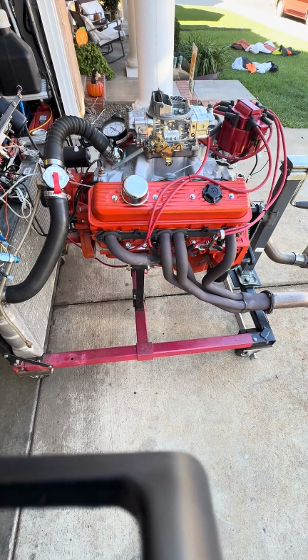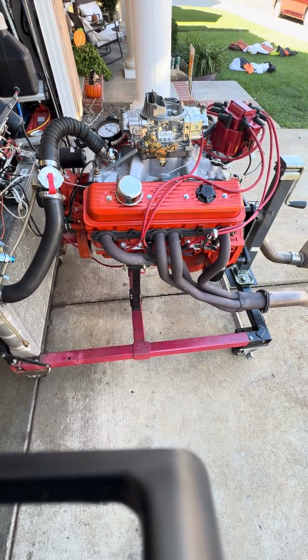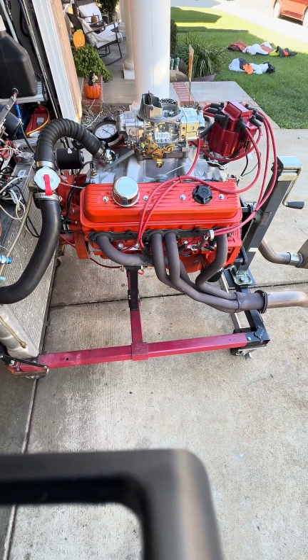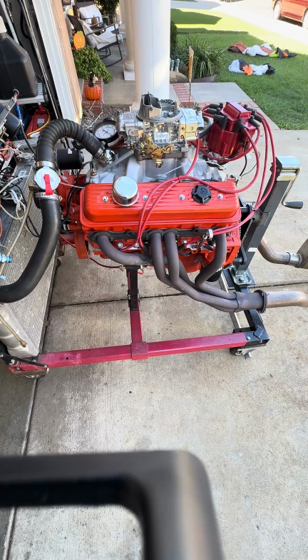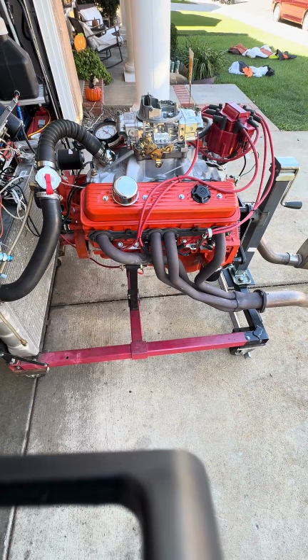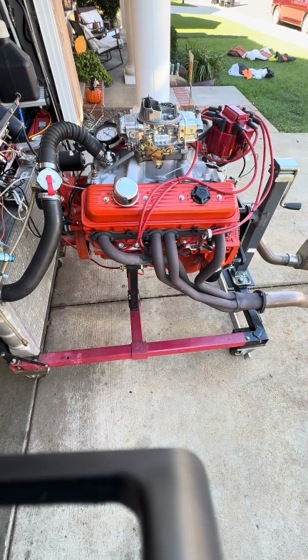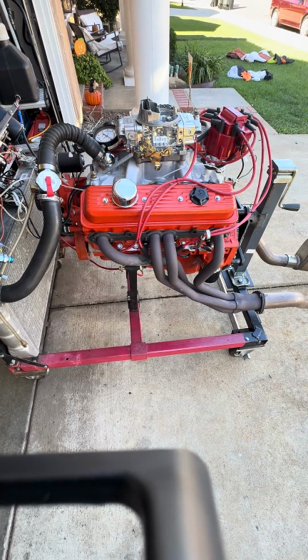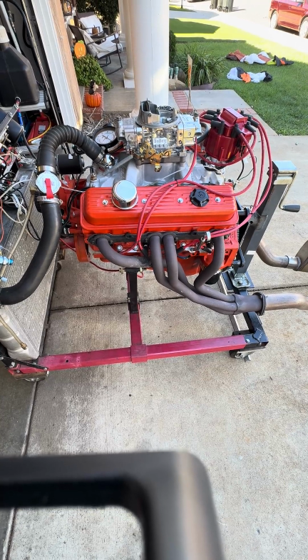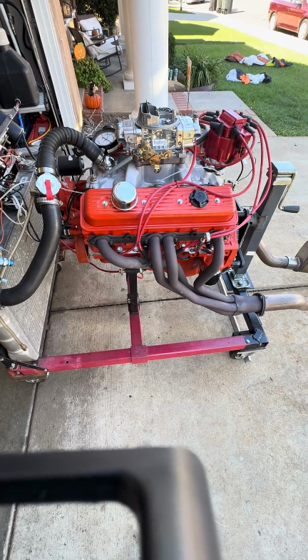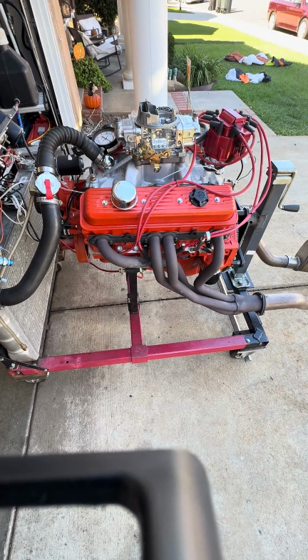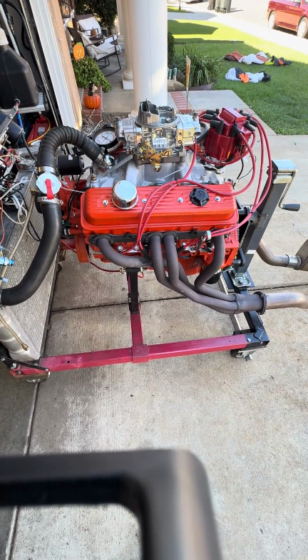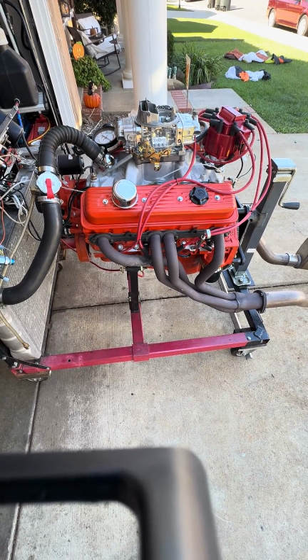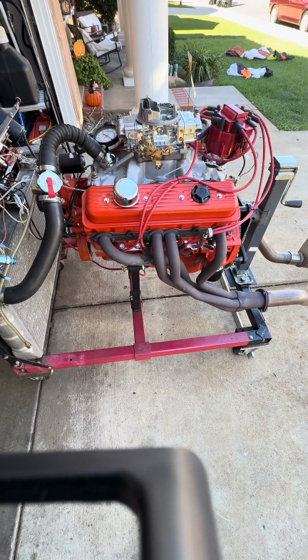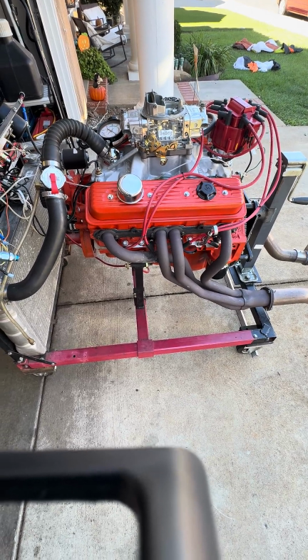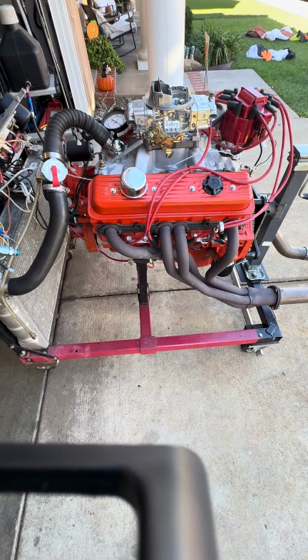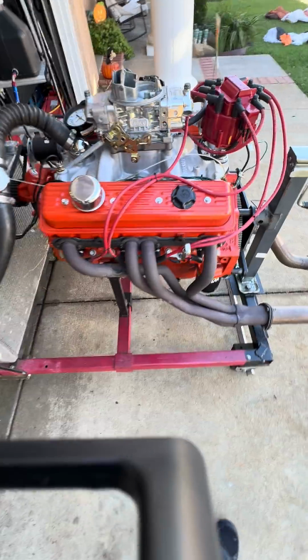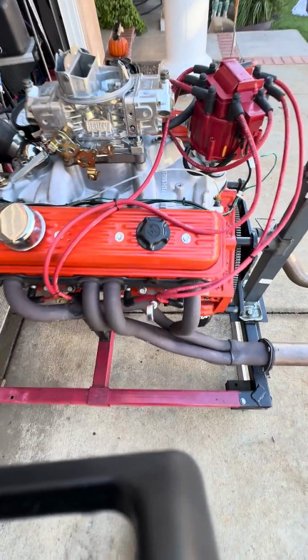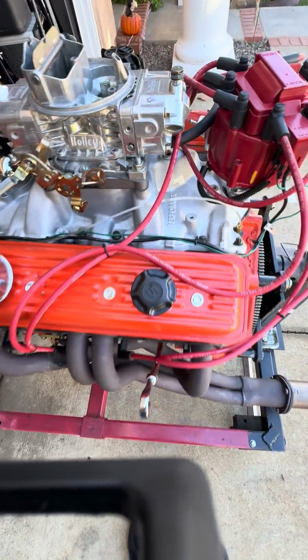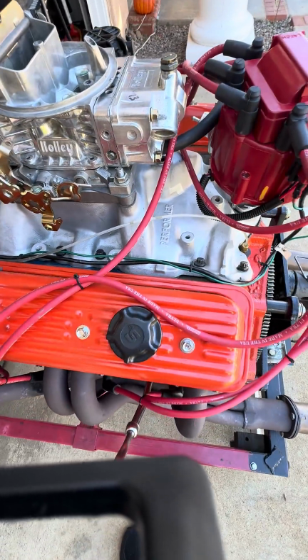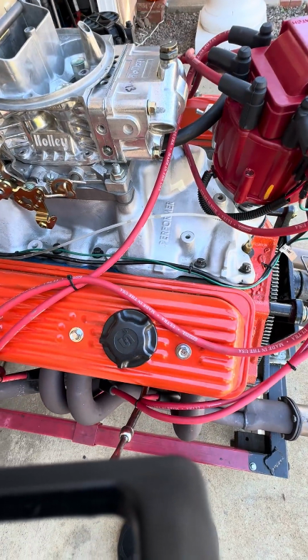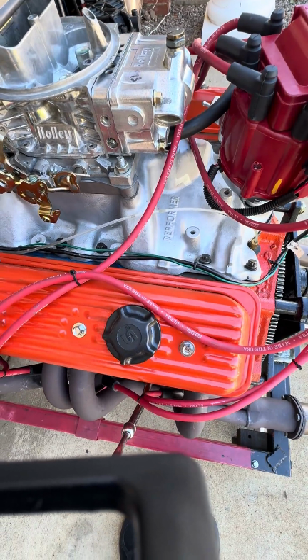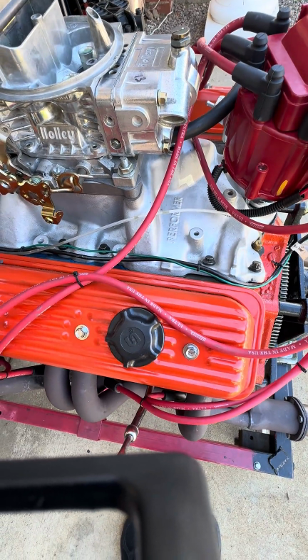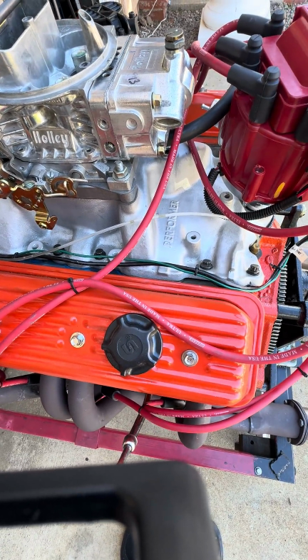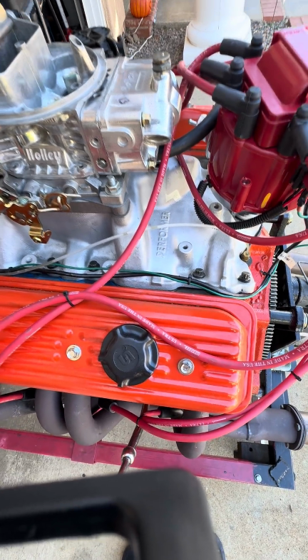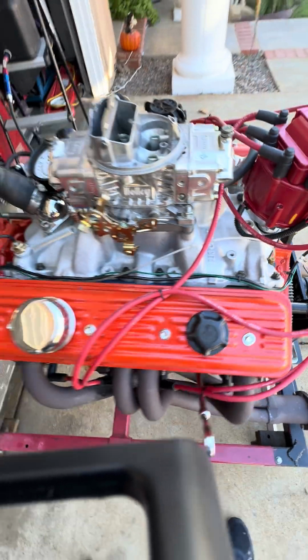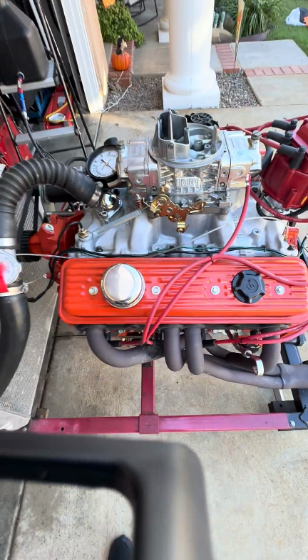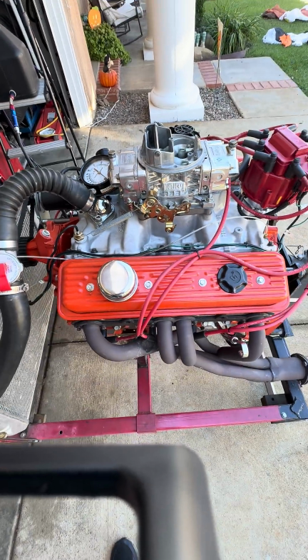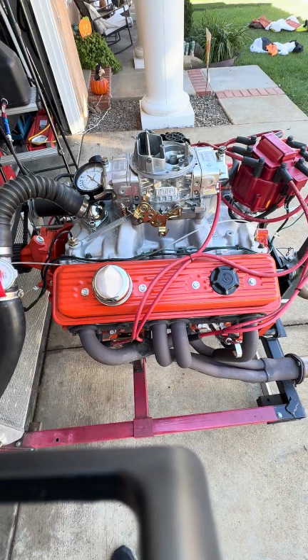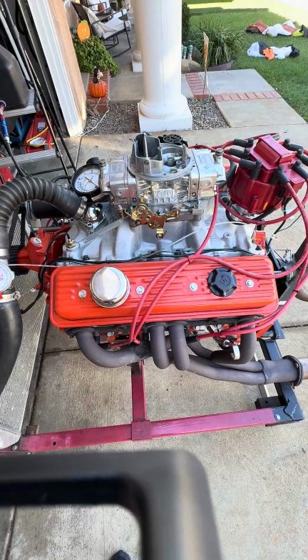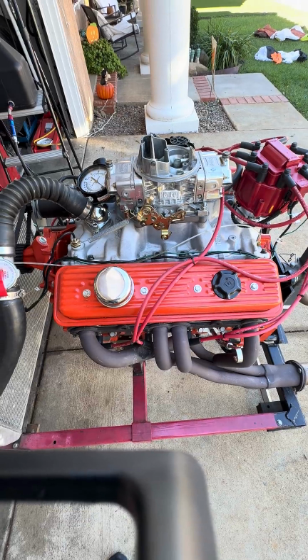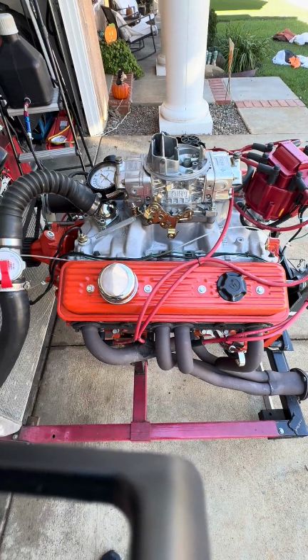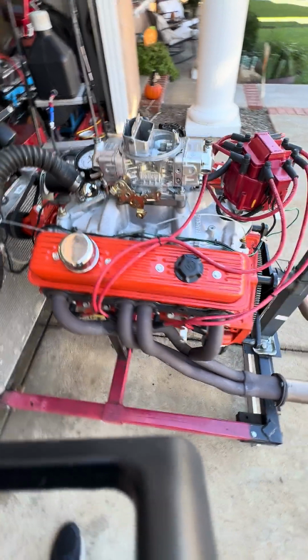It's got a 280H camshaft in it, custom pushrods, and roller tip rockers. It's fitted with an Edelbrock Performer intake manifold and a Holley Avenger 670 carburetor.